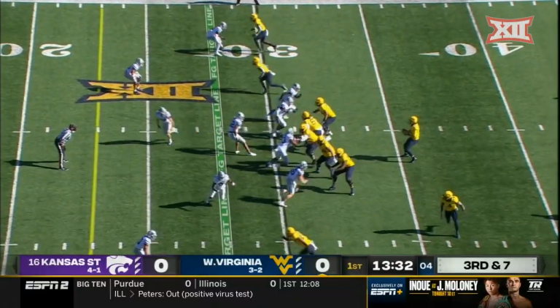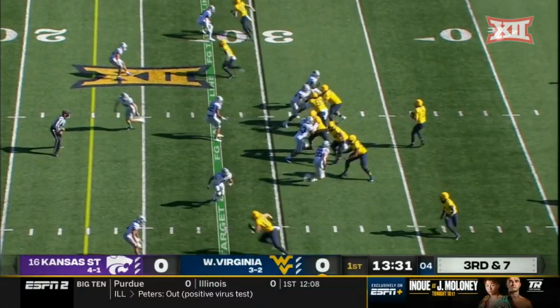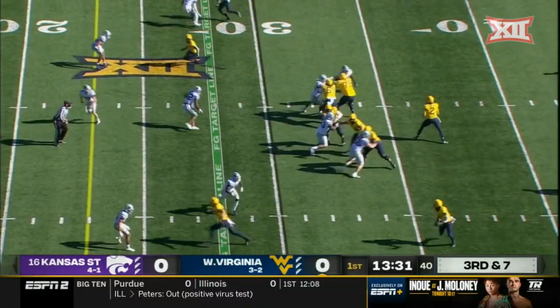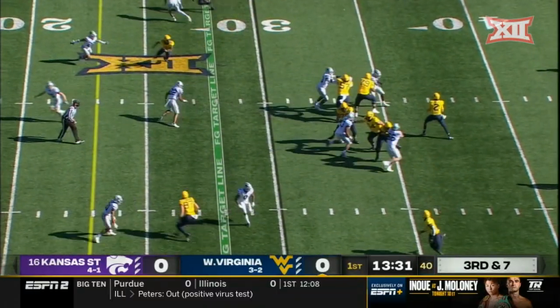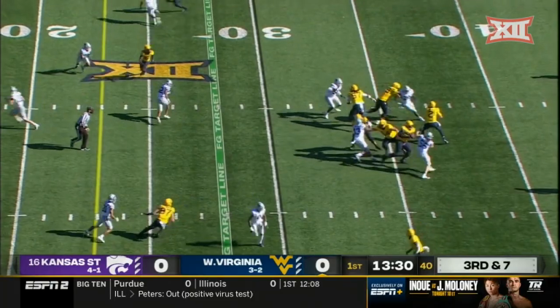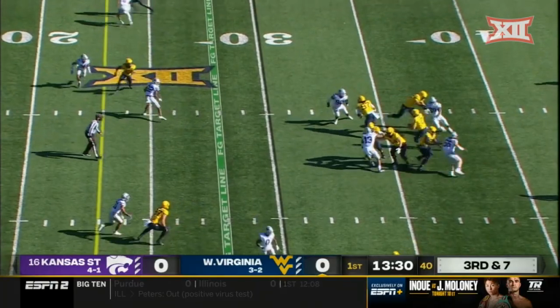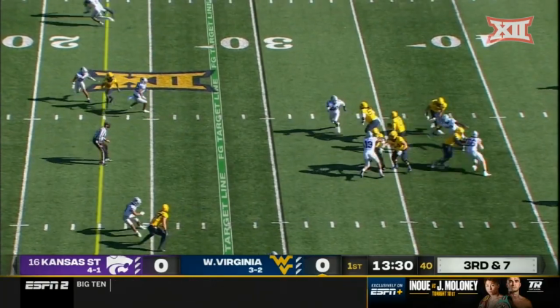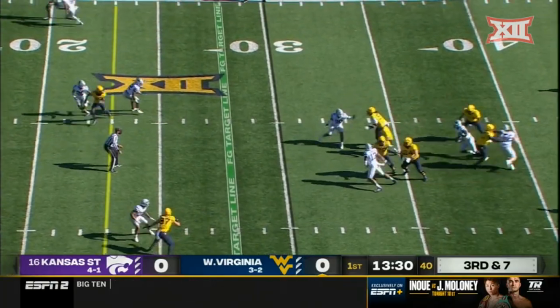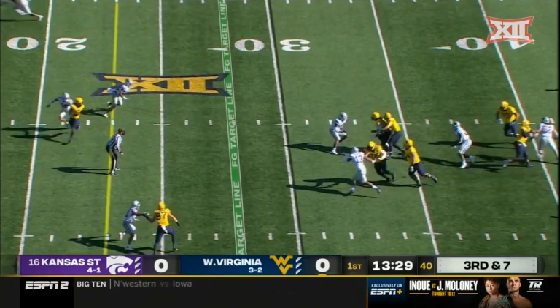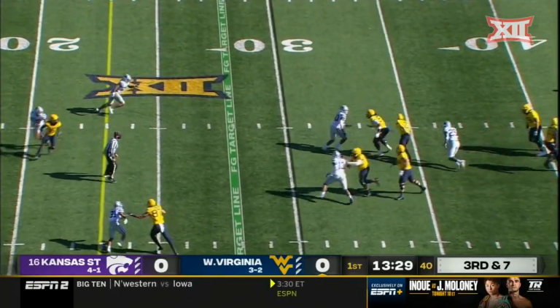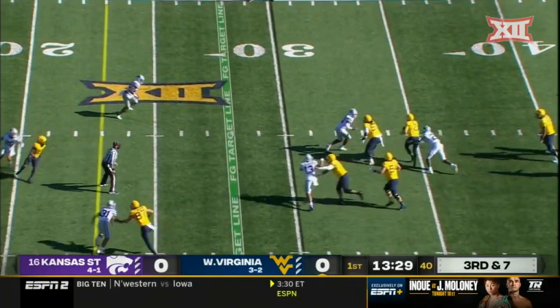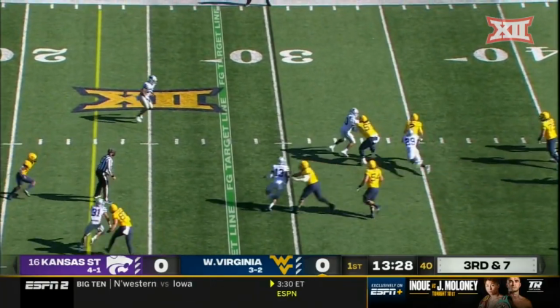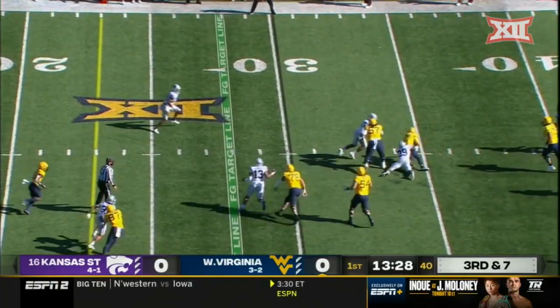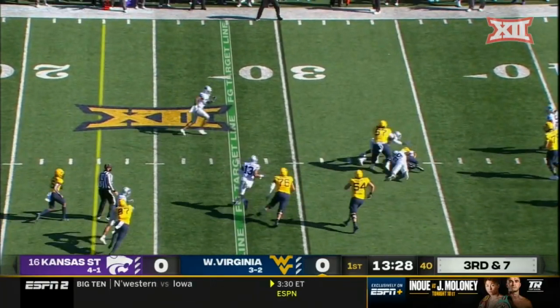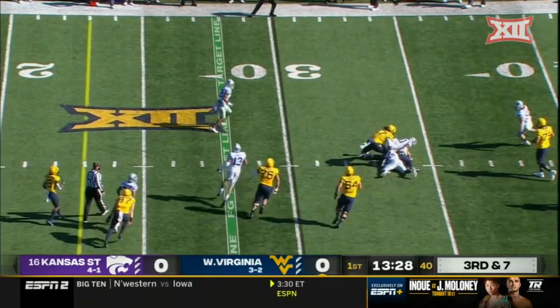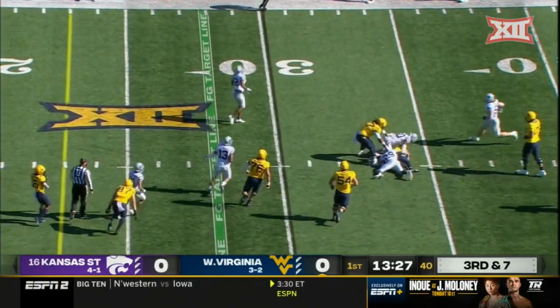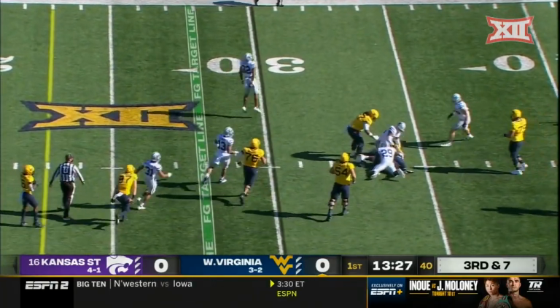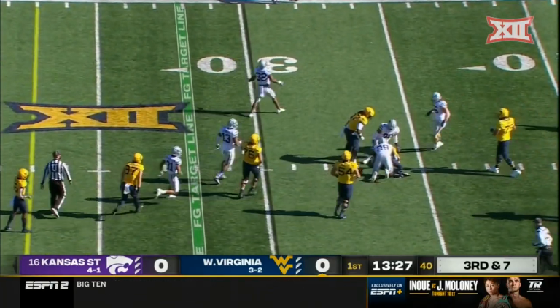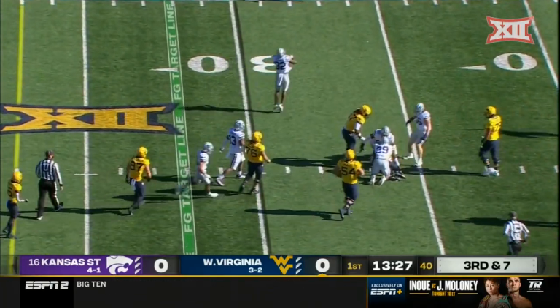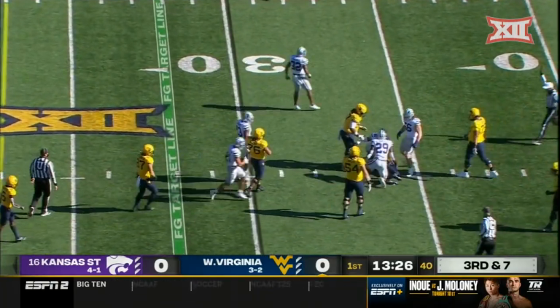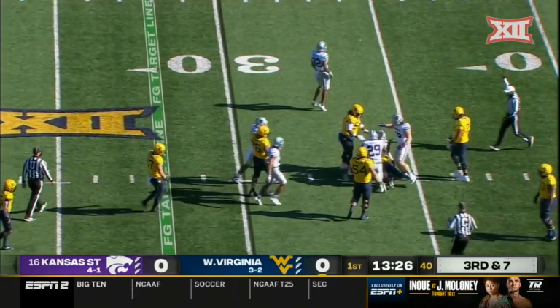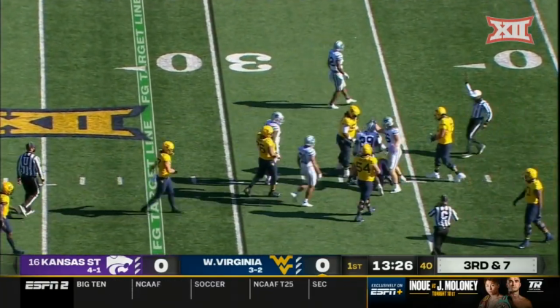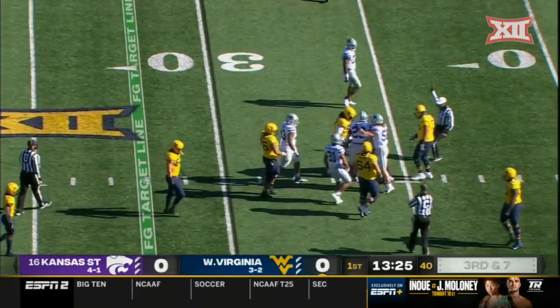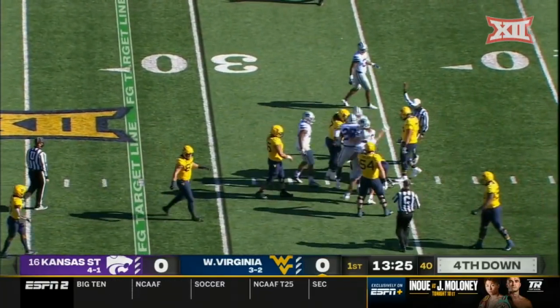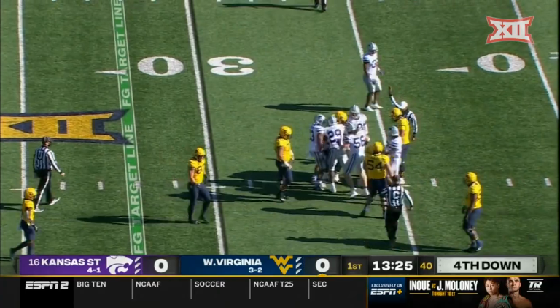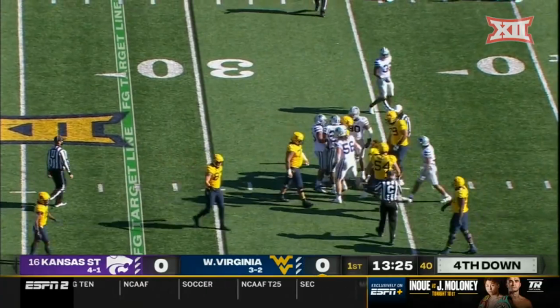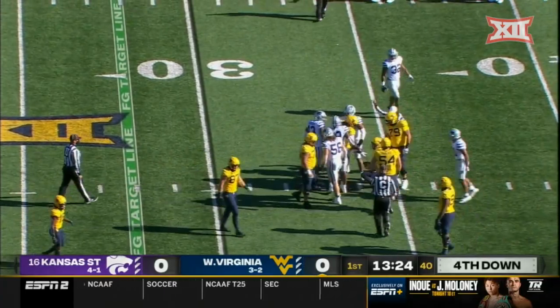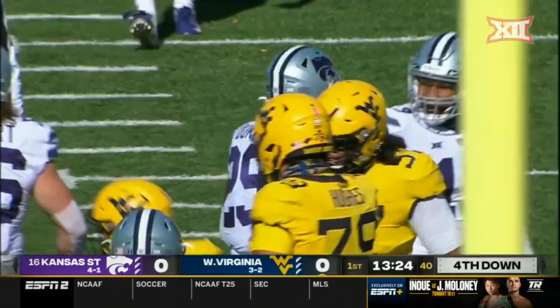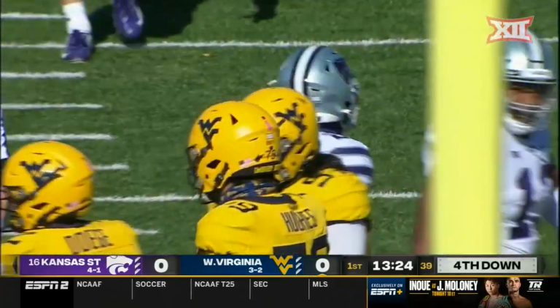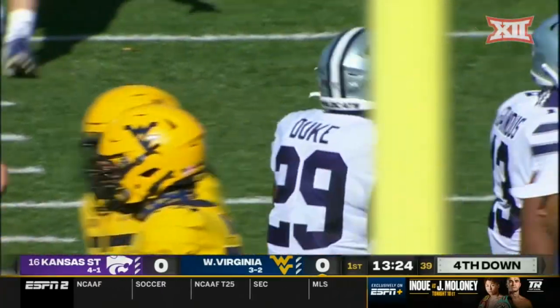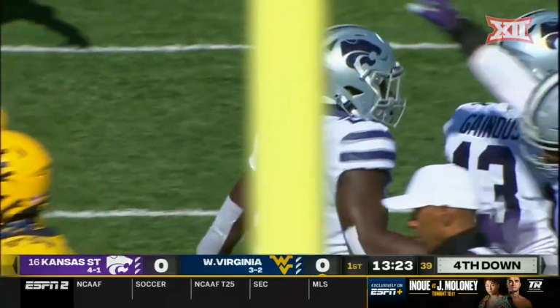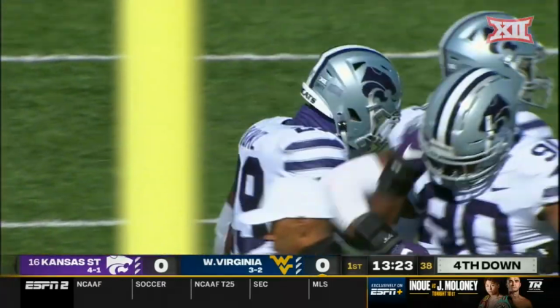On third down, Jared Dagey — who started his career at Bowling Green — is going to be flushed and brought down. Khalid Duke got there for the sack for Kansas State.